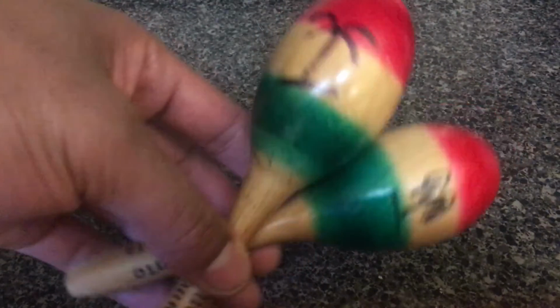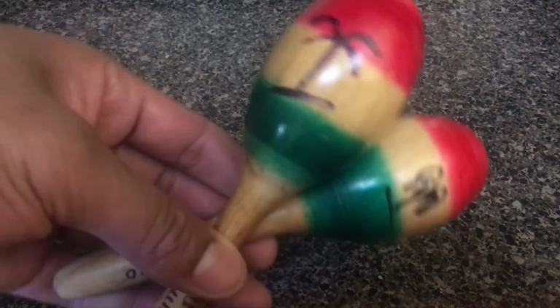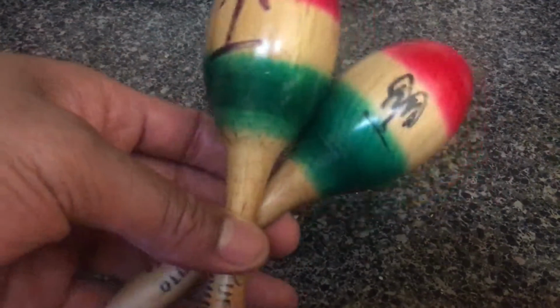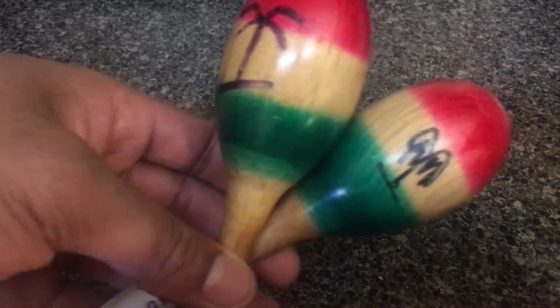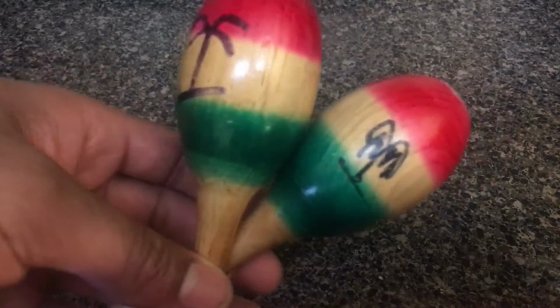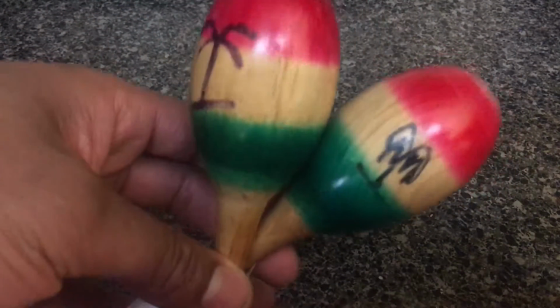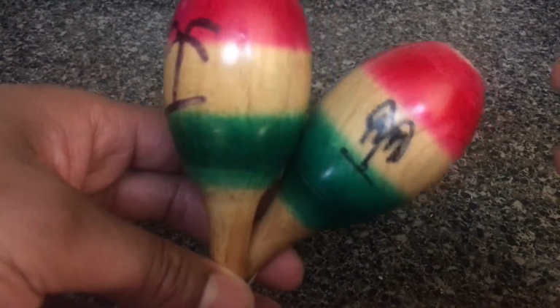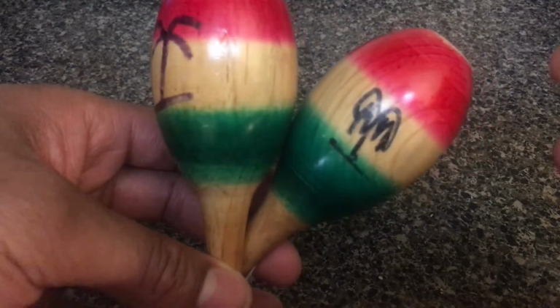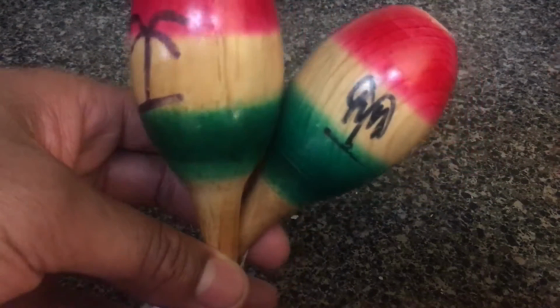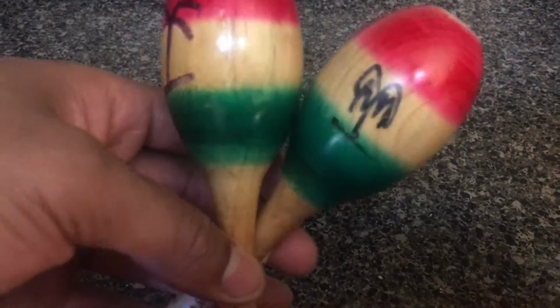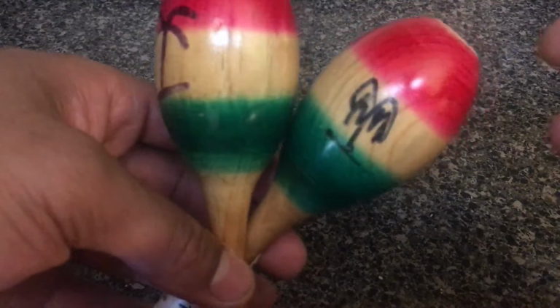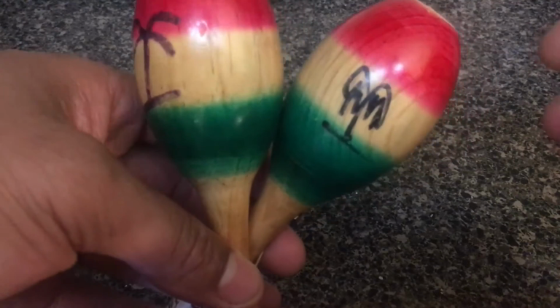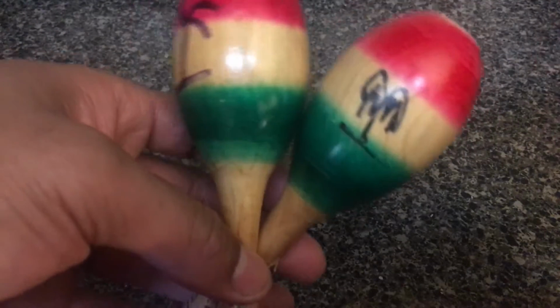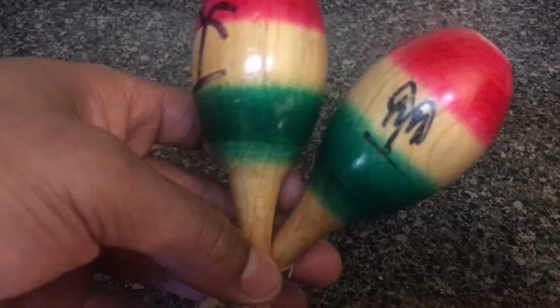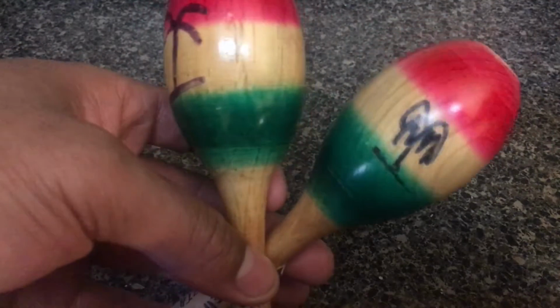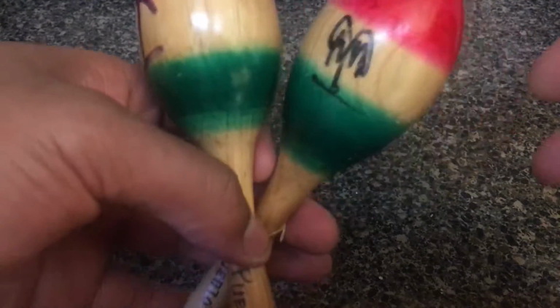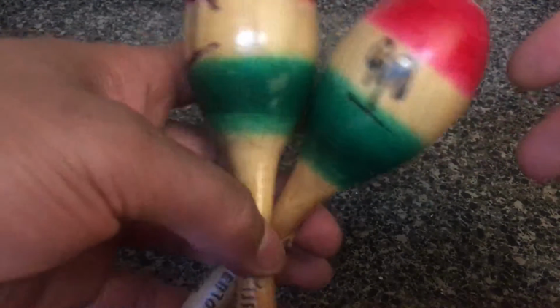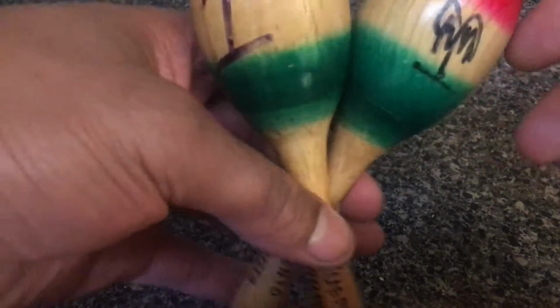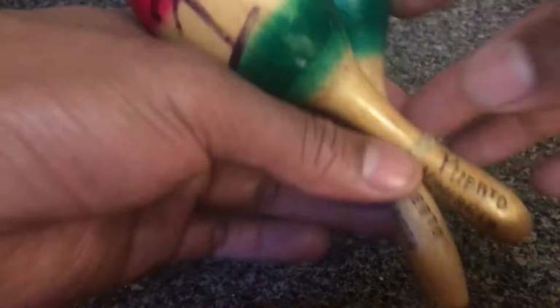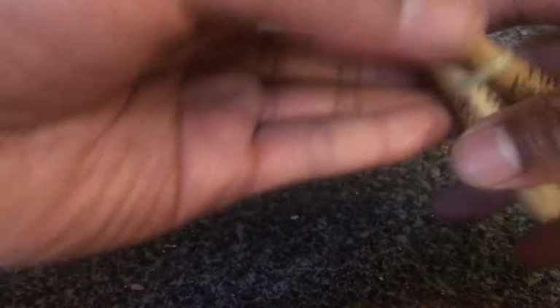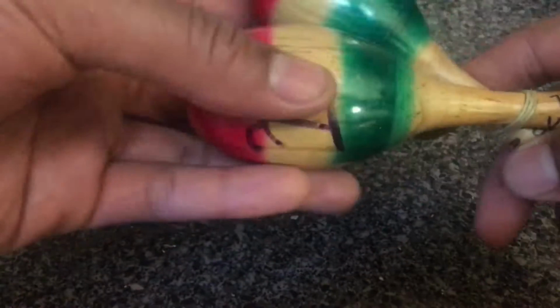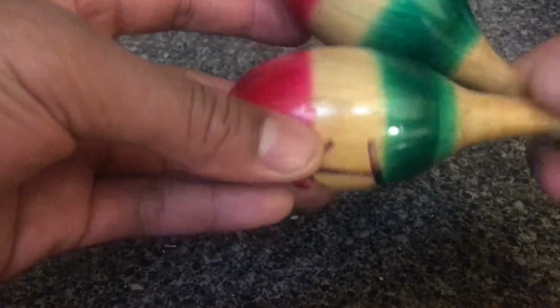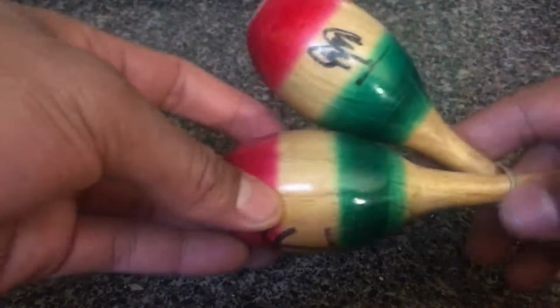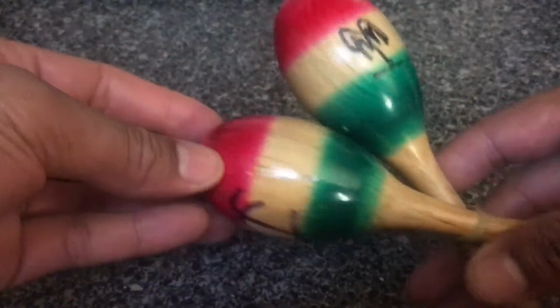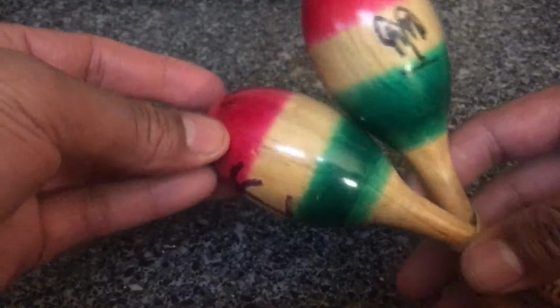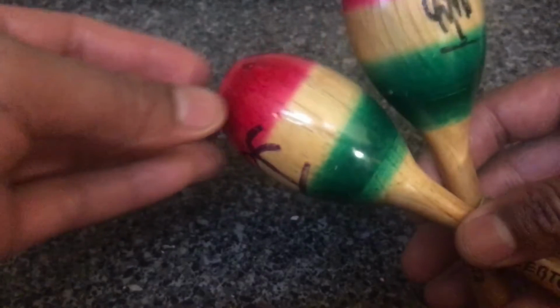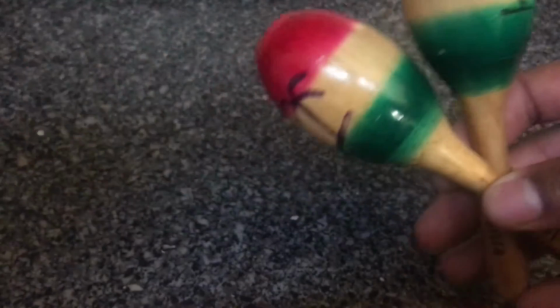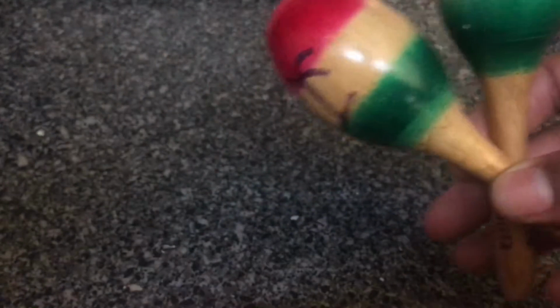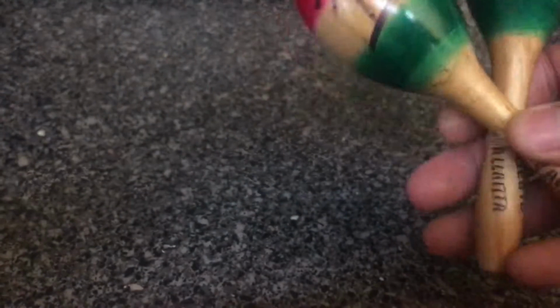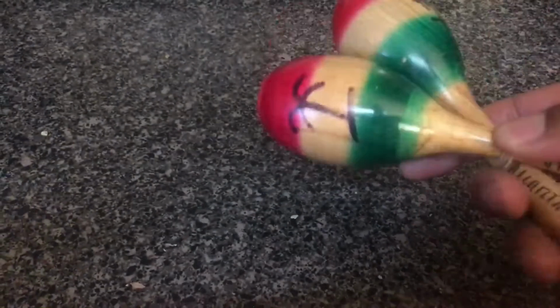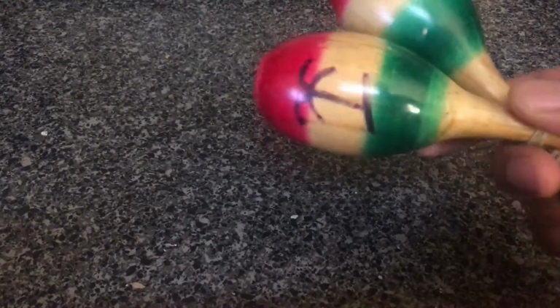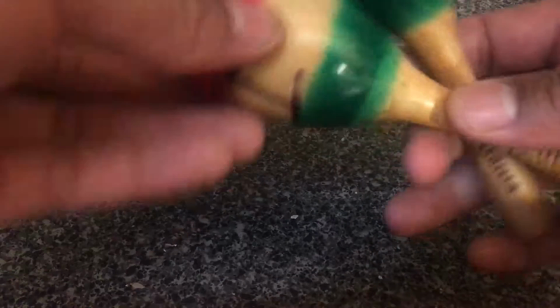You can get maracas in different styles and shapes and whatnot, but generally they come looking like this. Now, how to use a maraca — you just basically hold them.